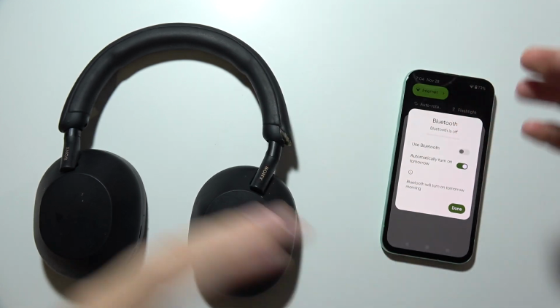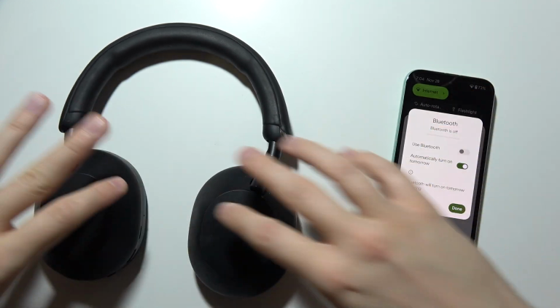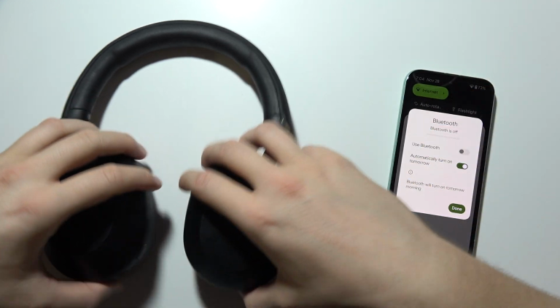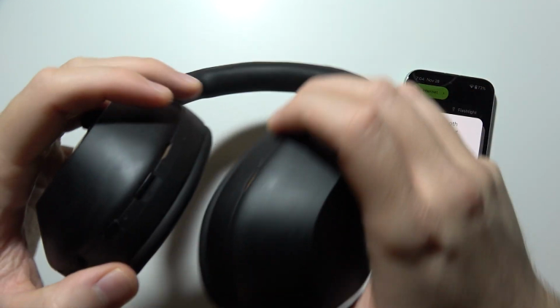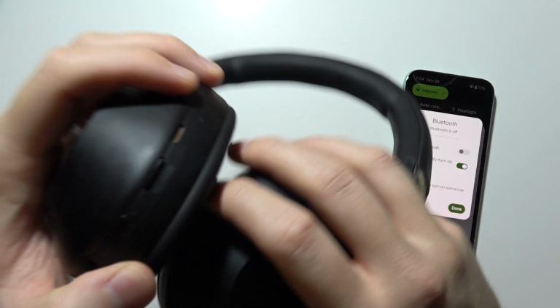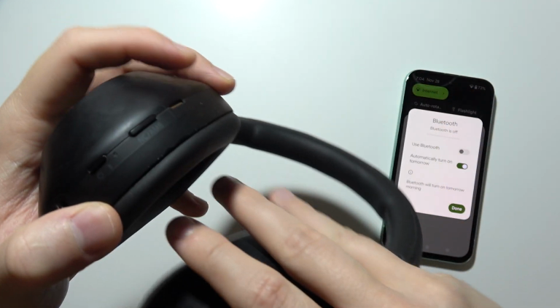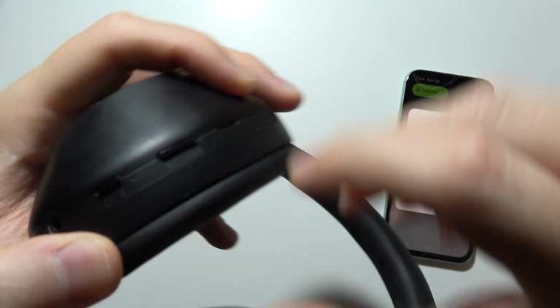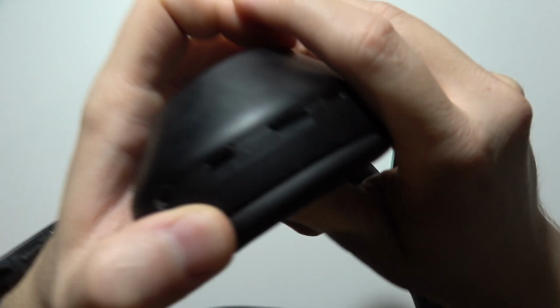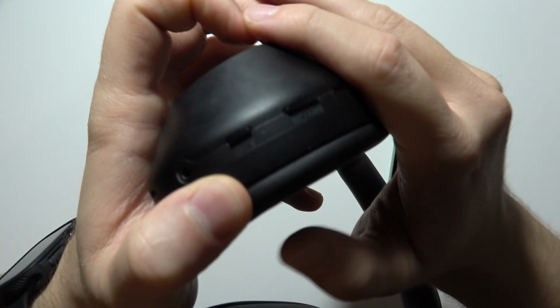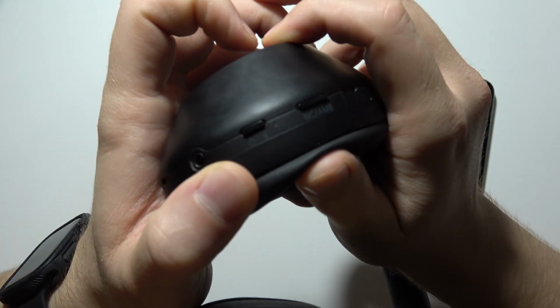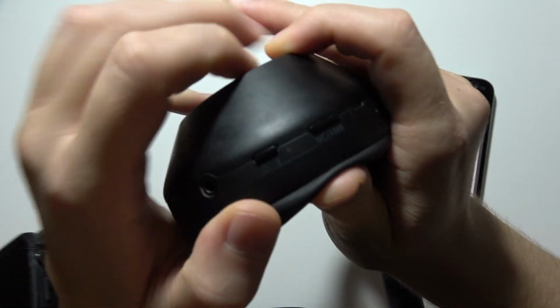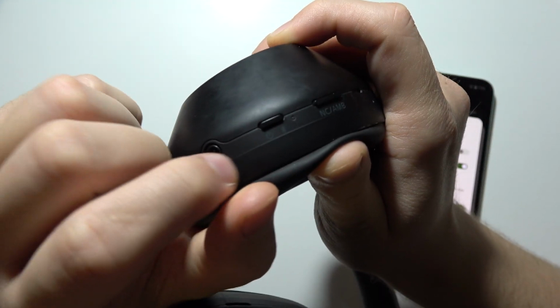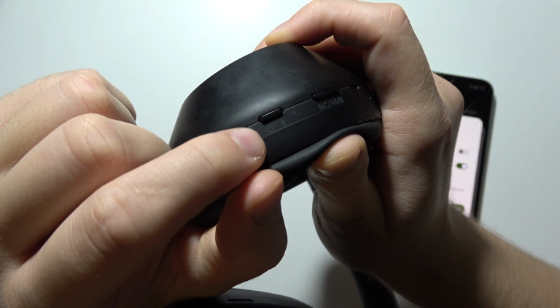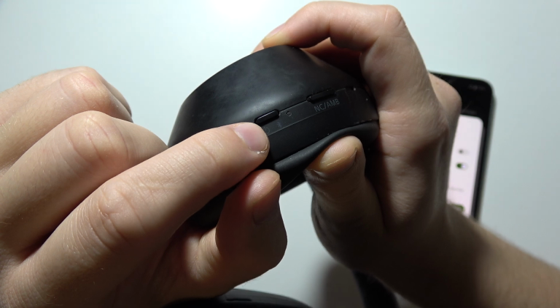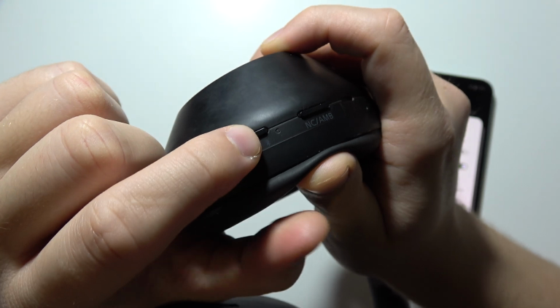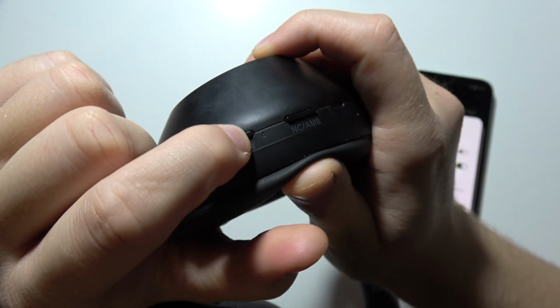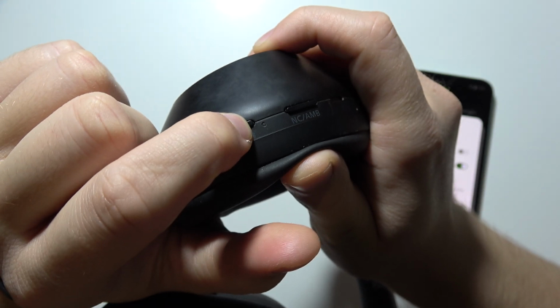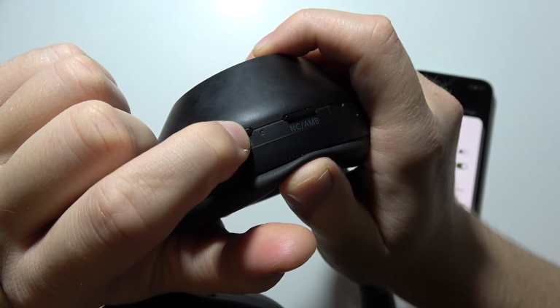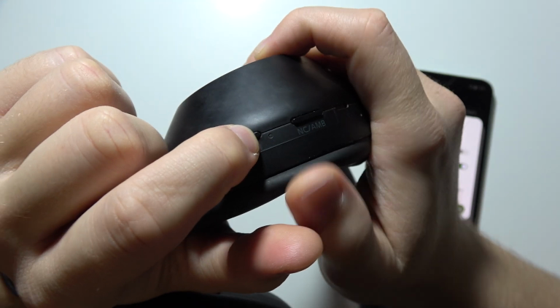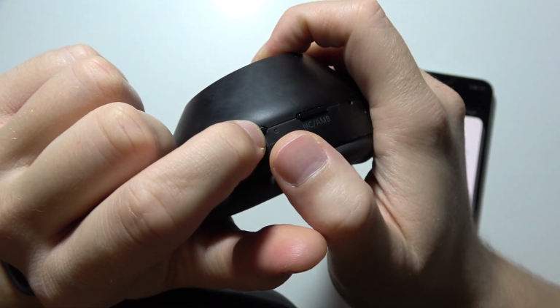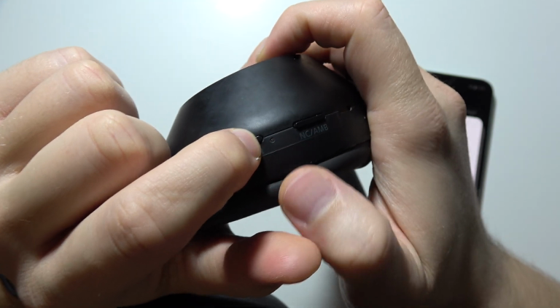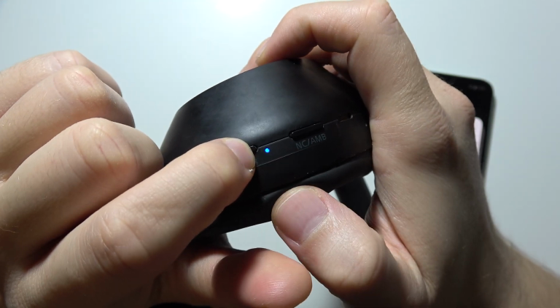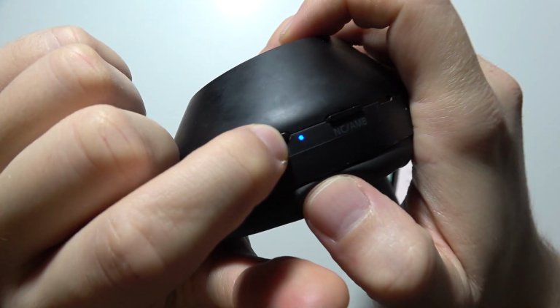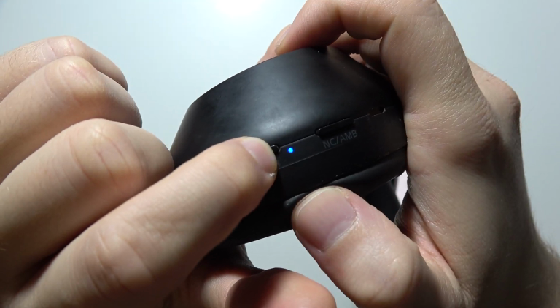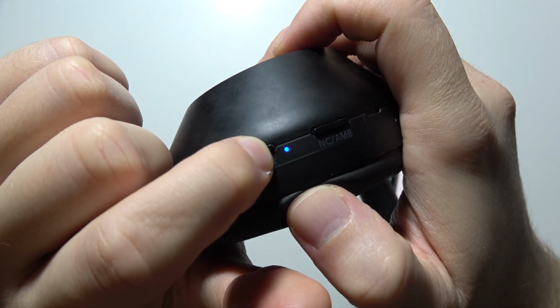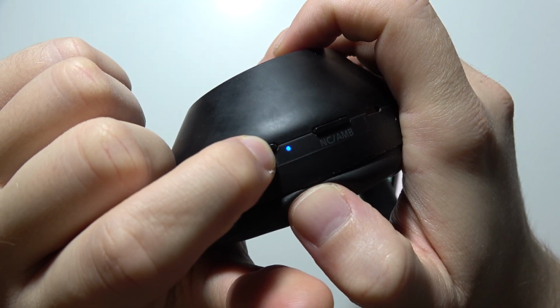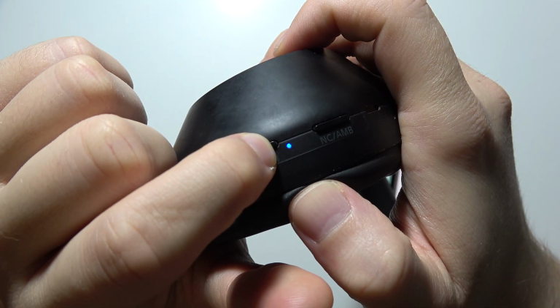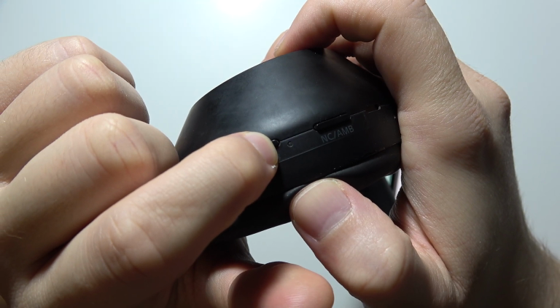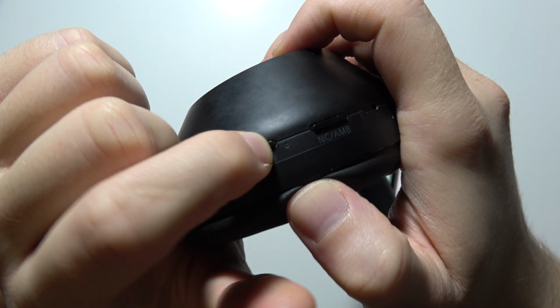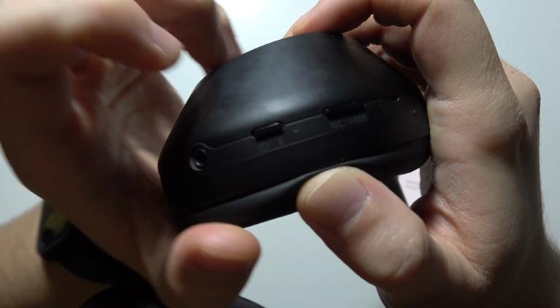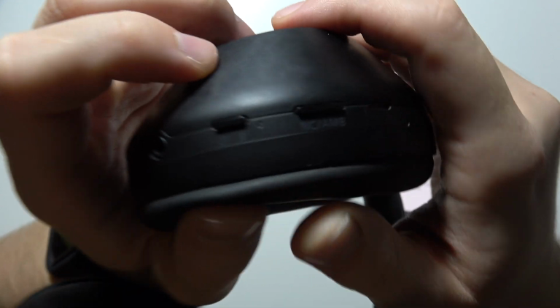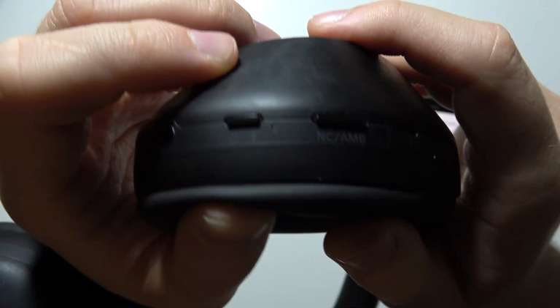Now grab your headphones and turn them off by holding the power key. Wait until the indicator turns off, then release.